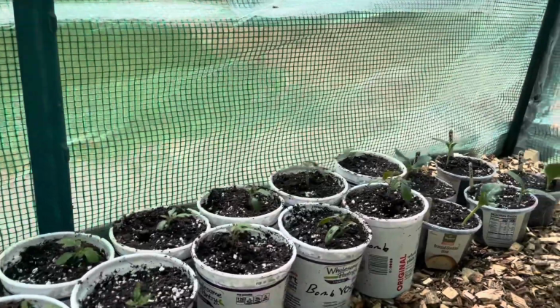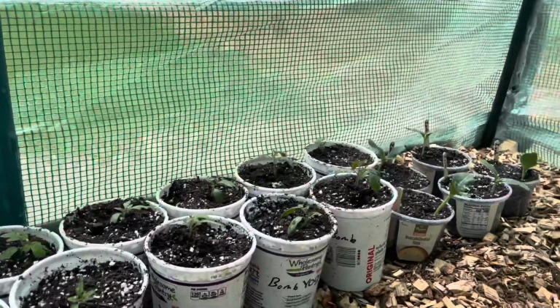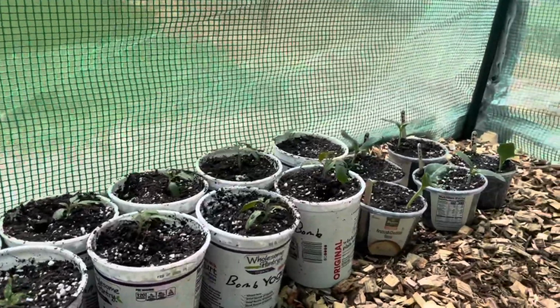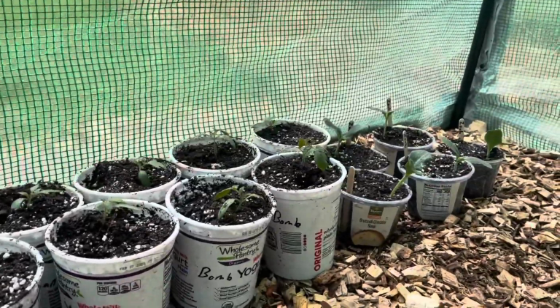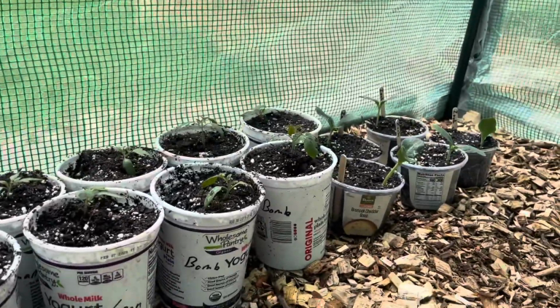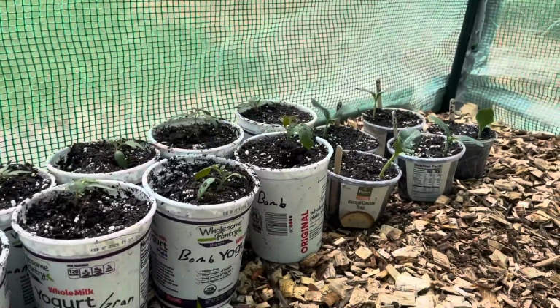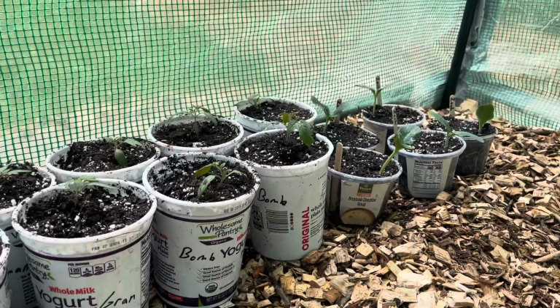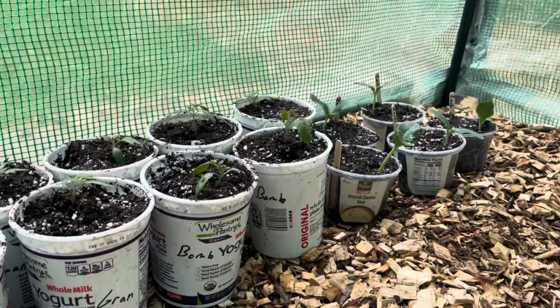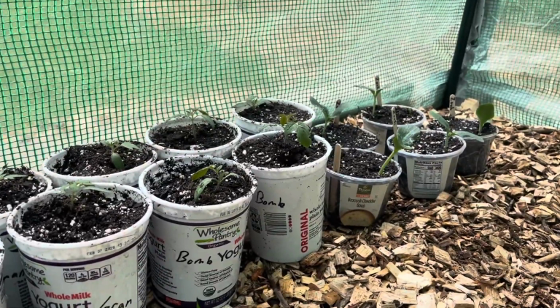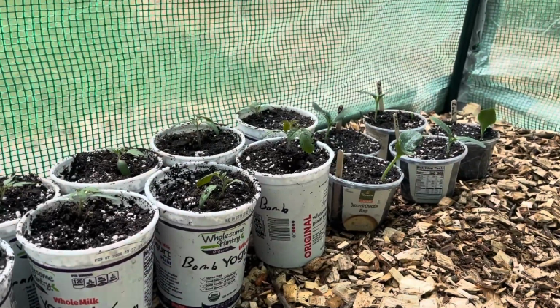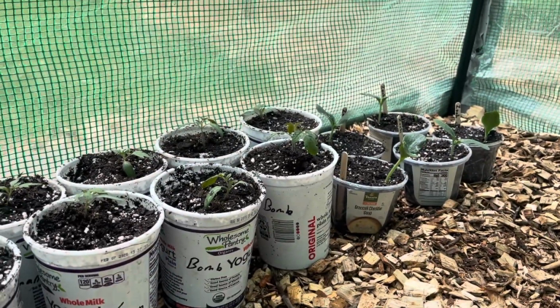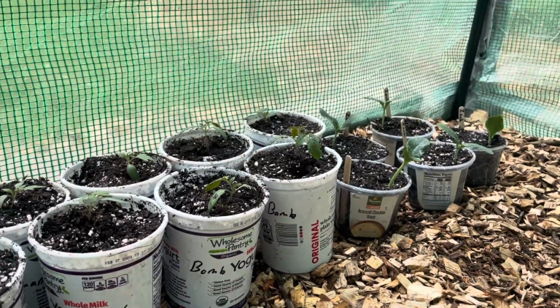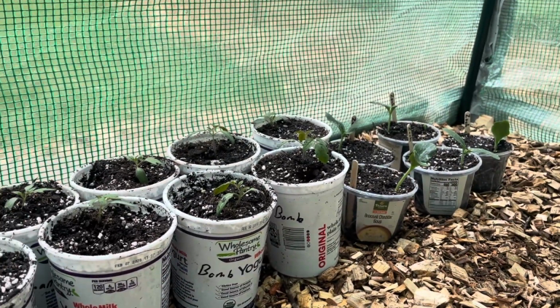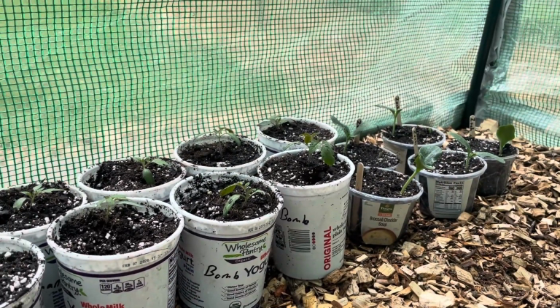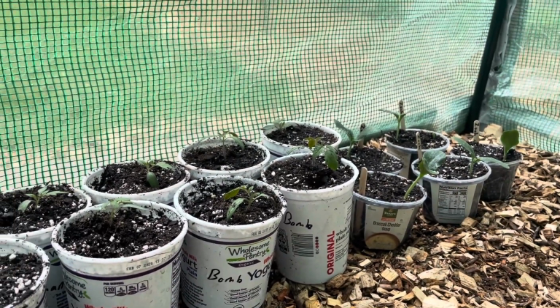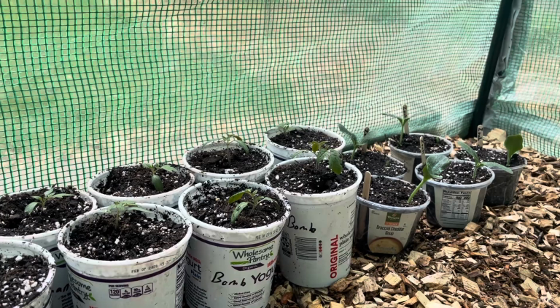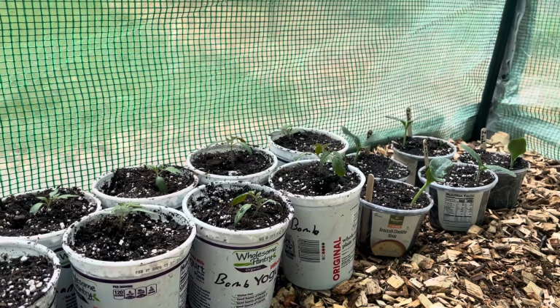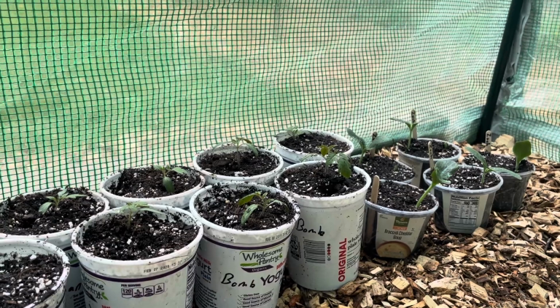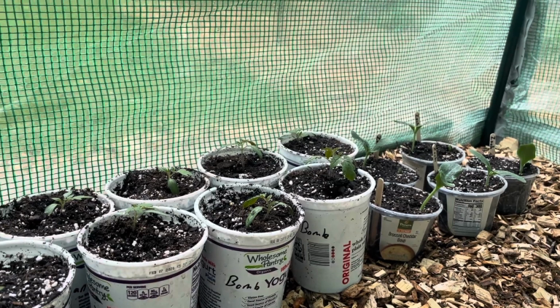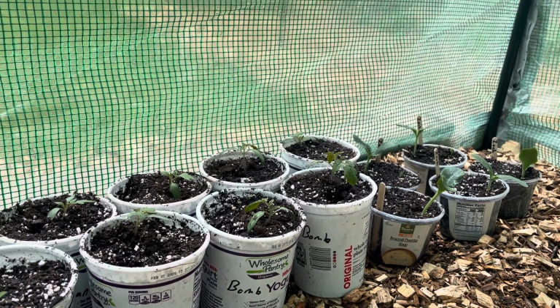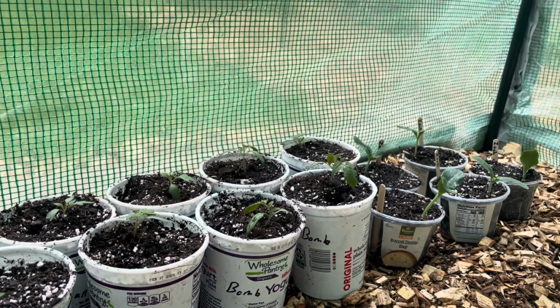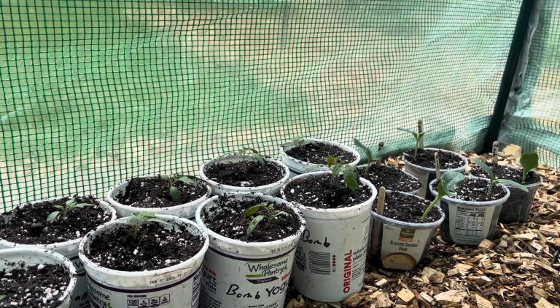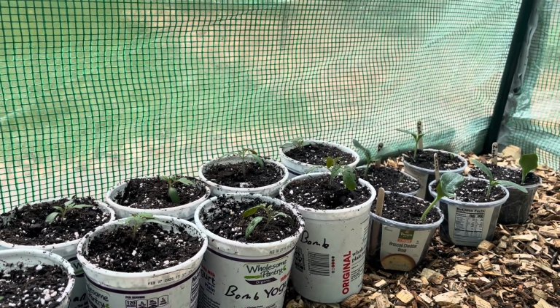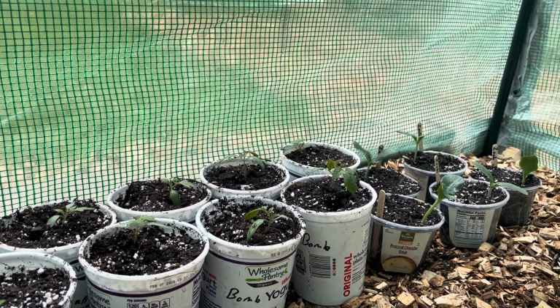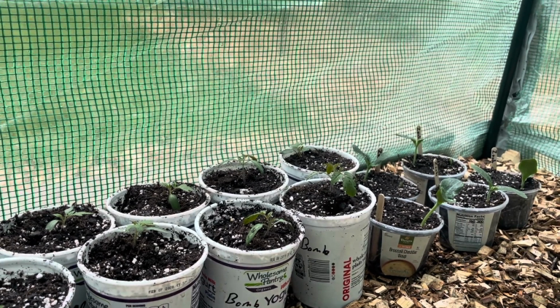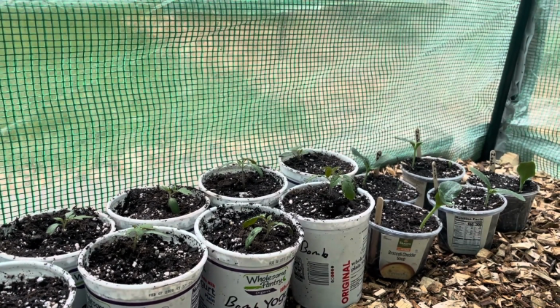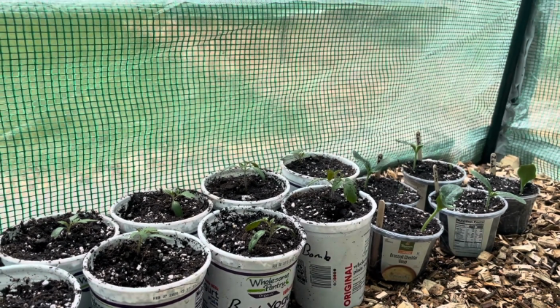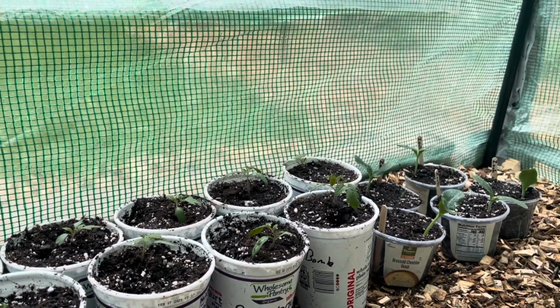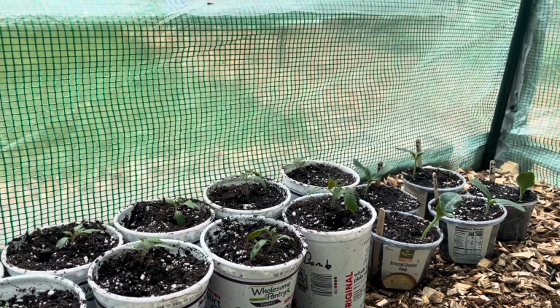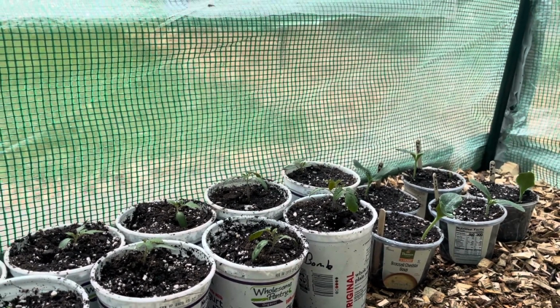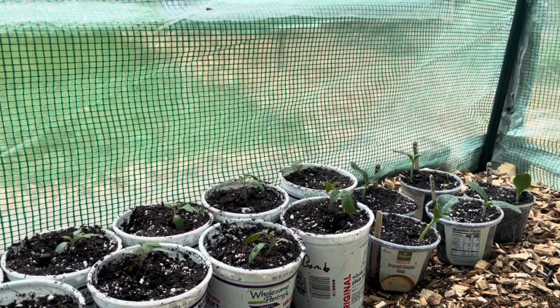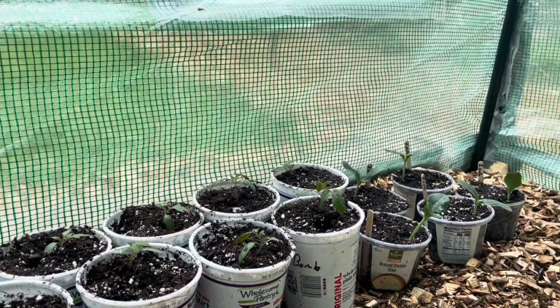And then I have this new variety of cherry tomatoes called Baum, and they are also an indeterminate variety as well.